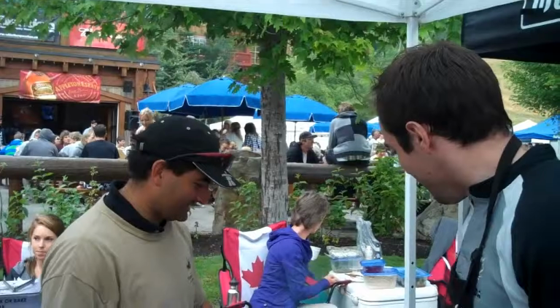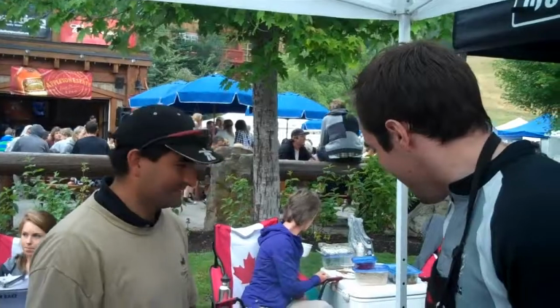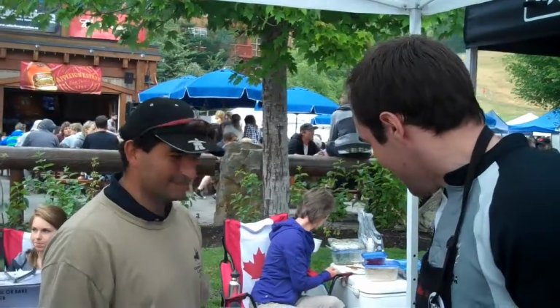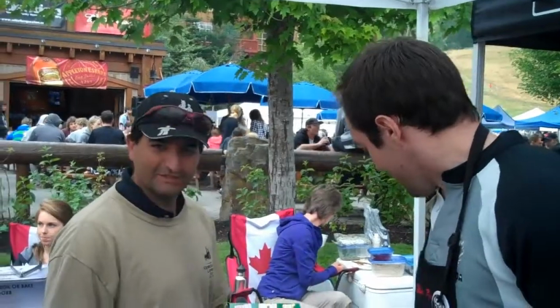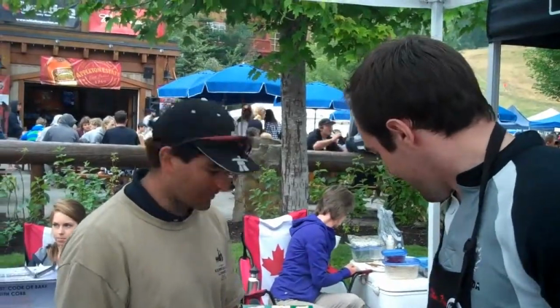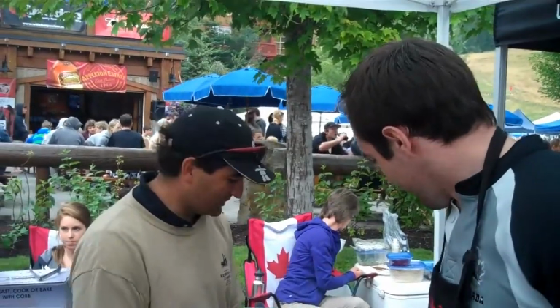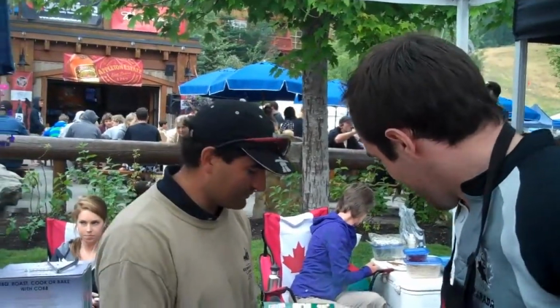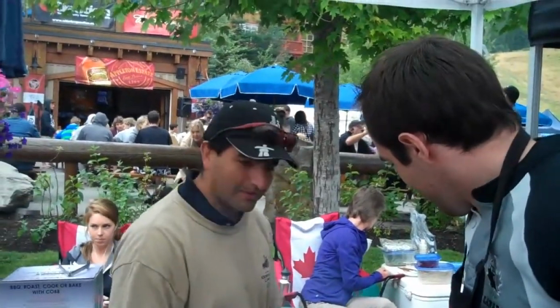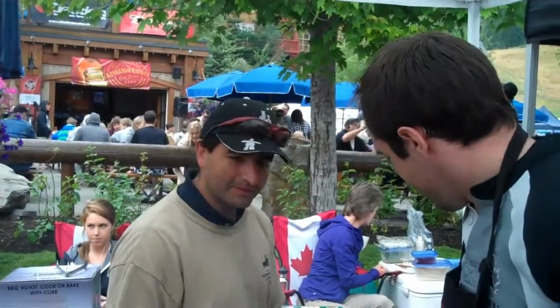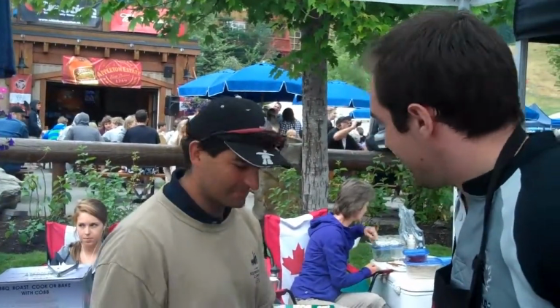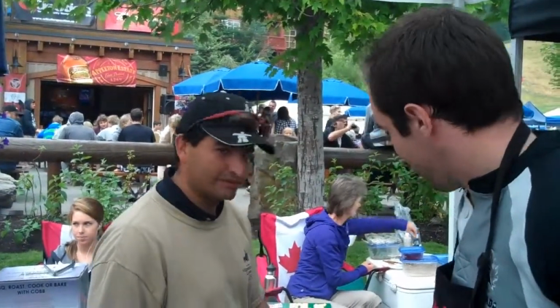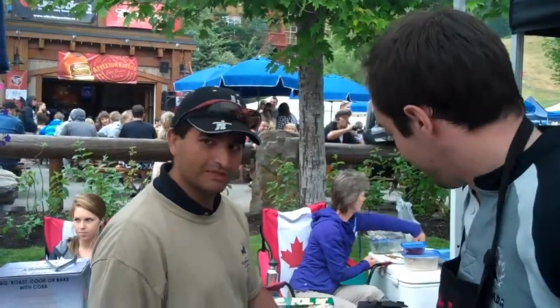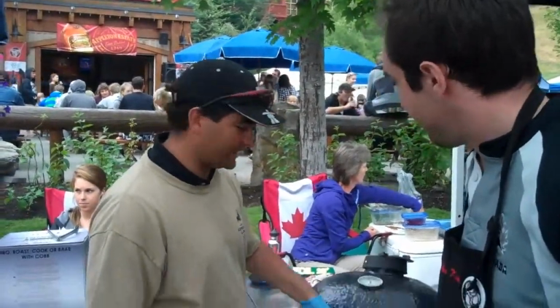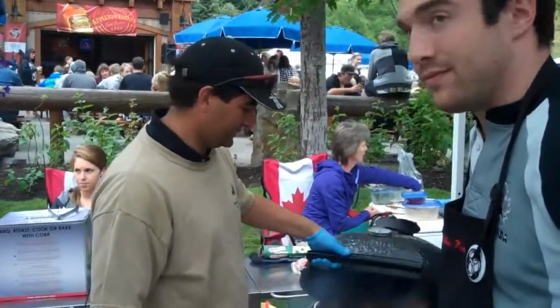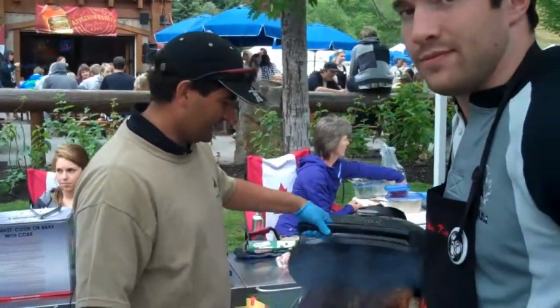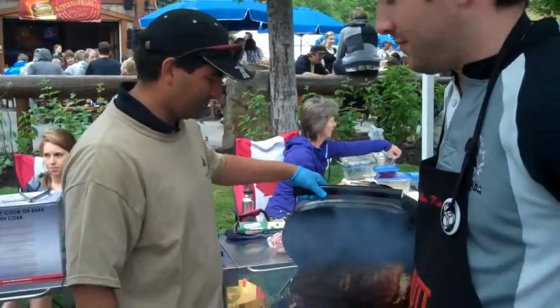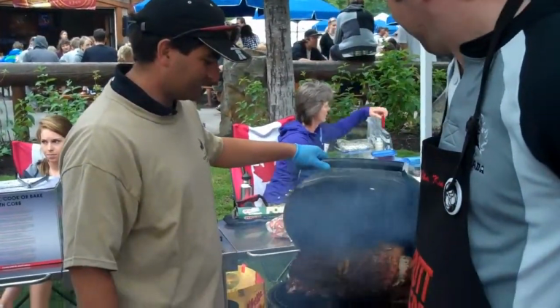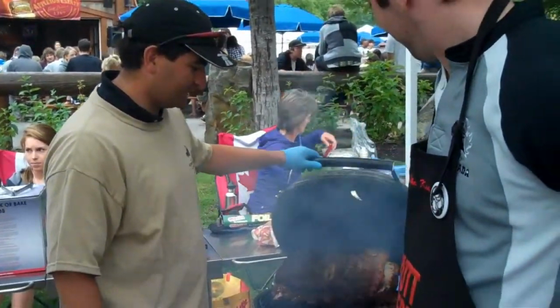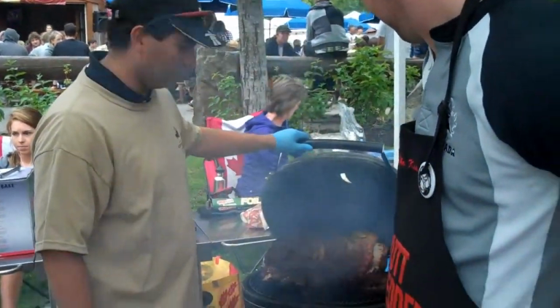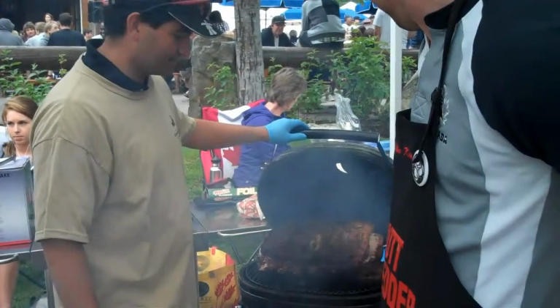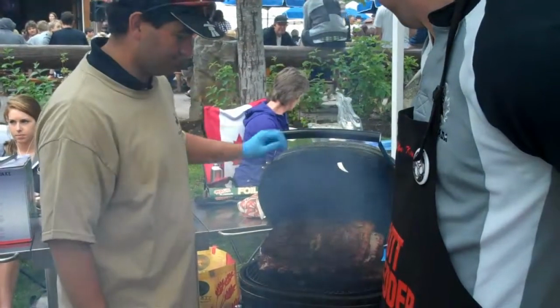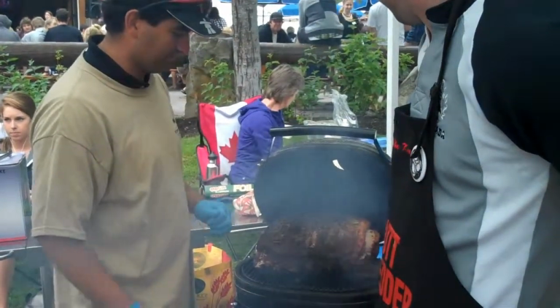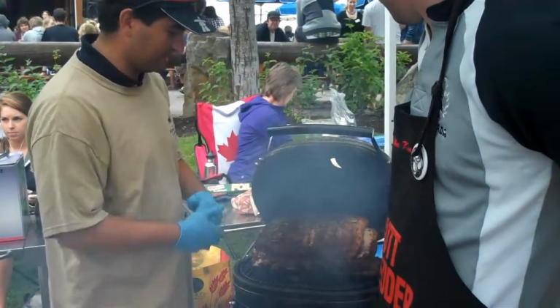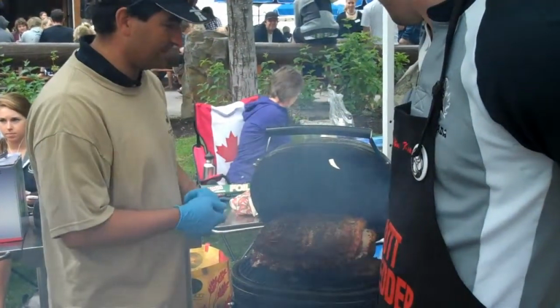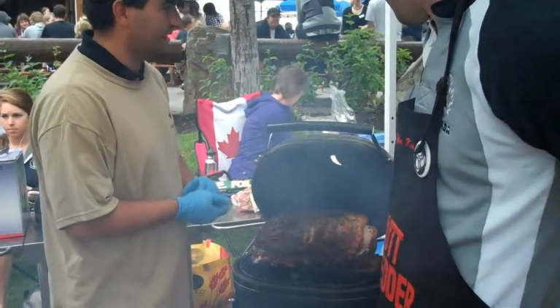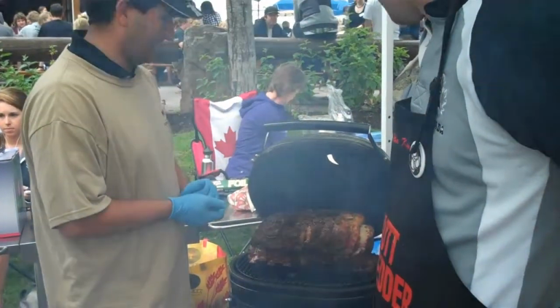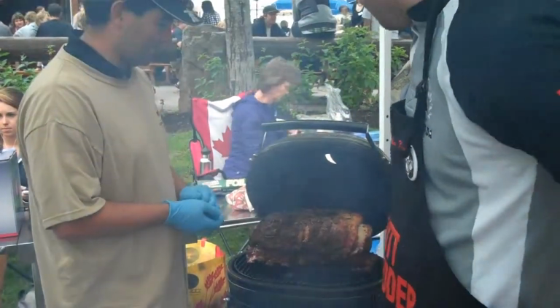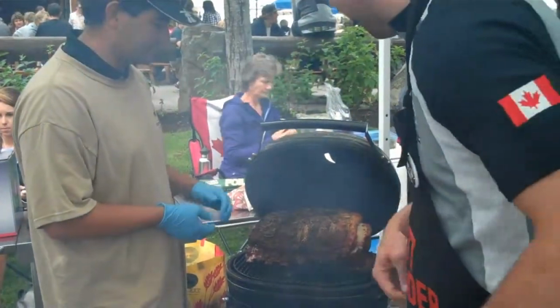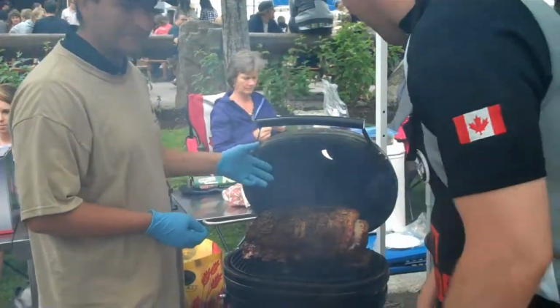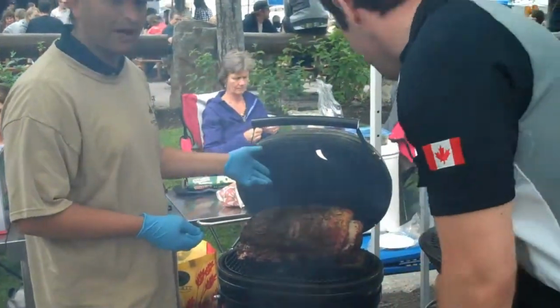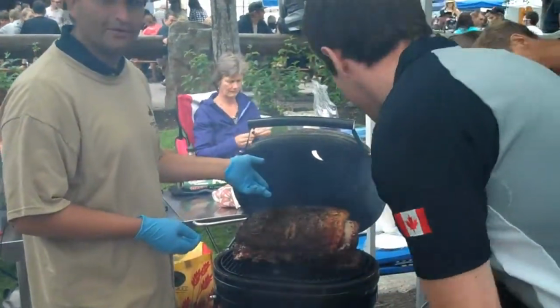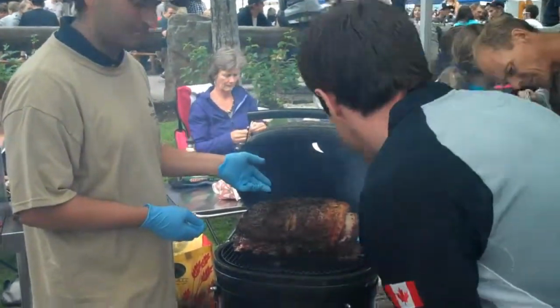This is a Charcoal Prima Barbecue. It's made in the USA. We bought this huge piece of meat — it's prime rib.